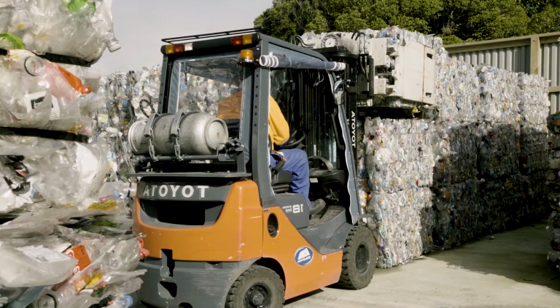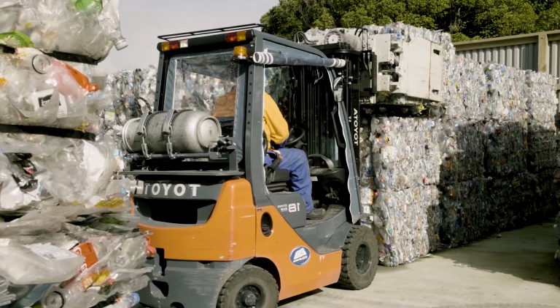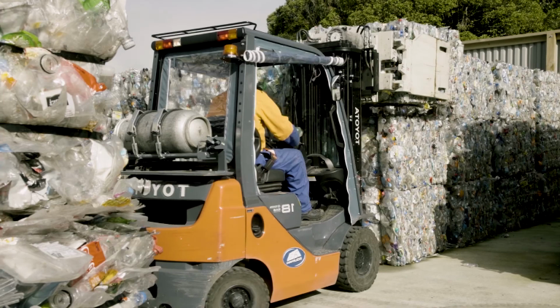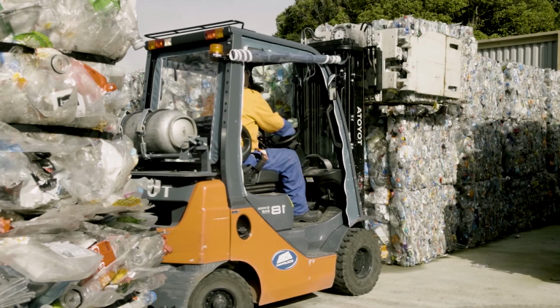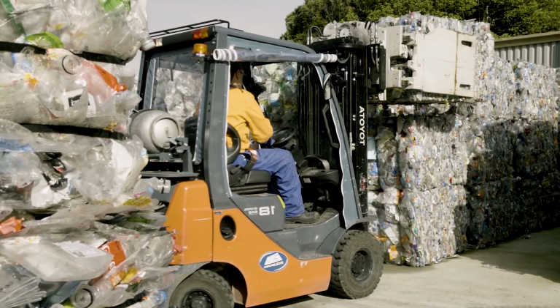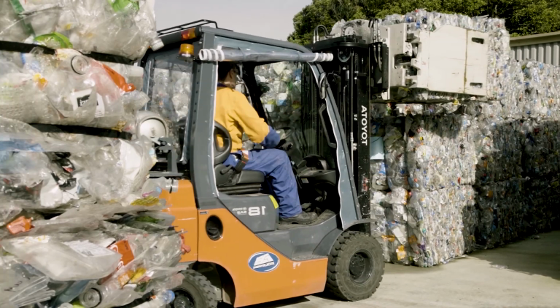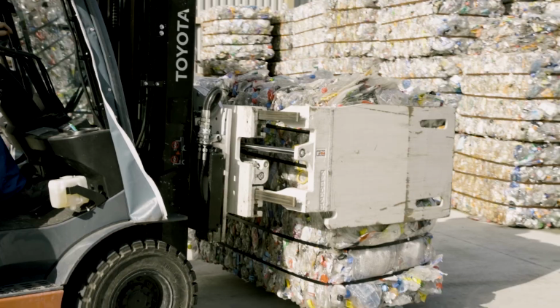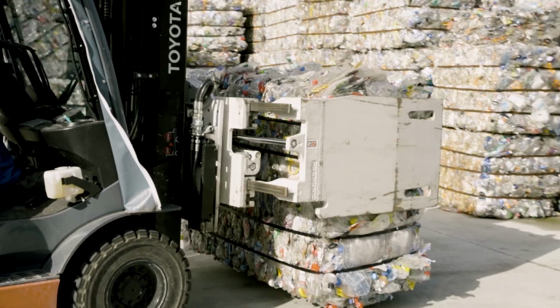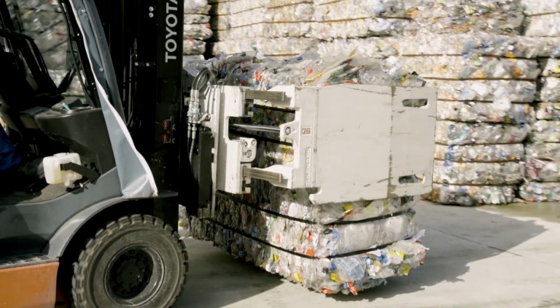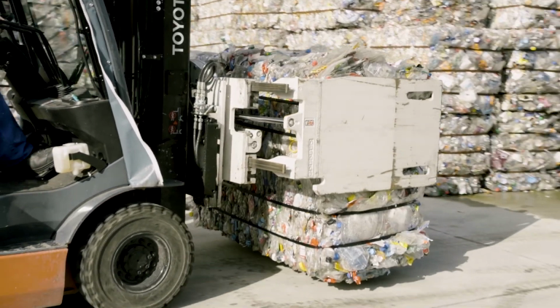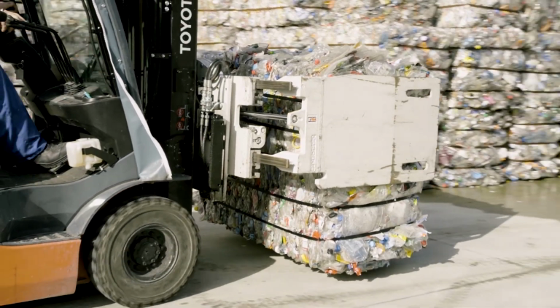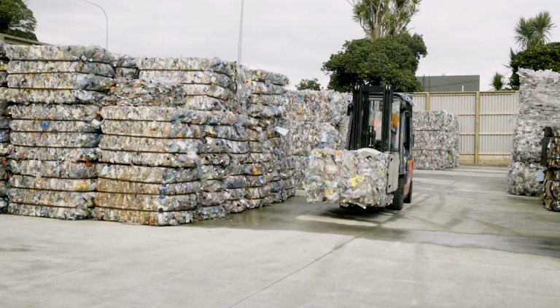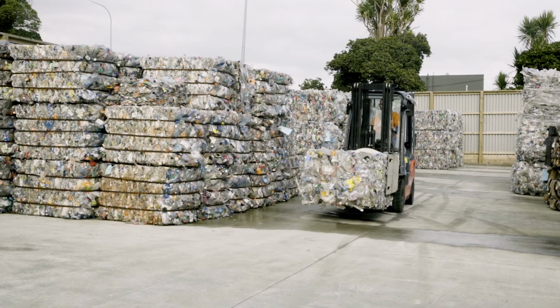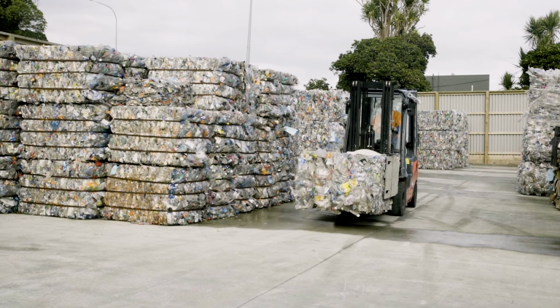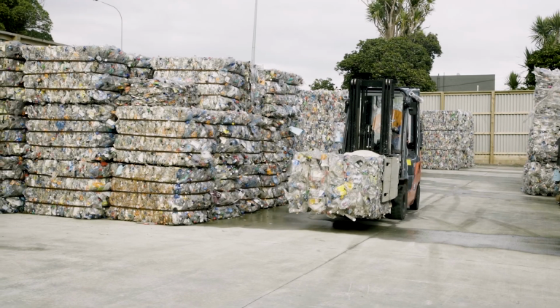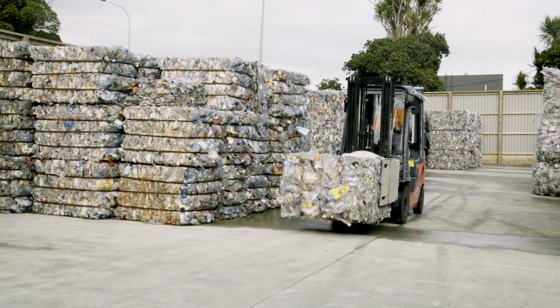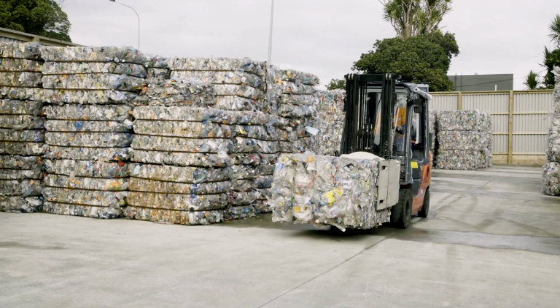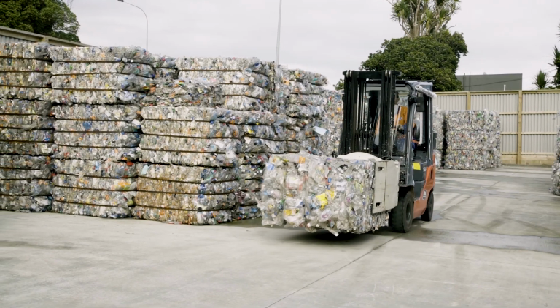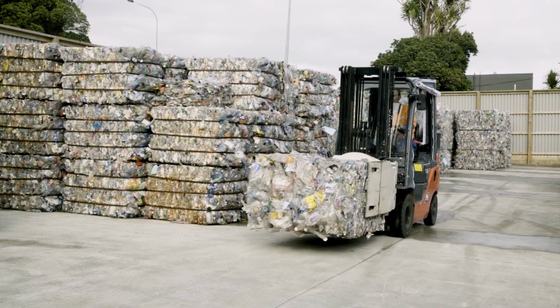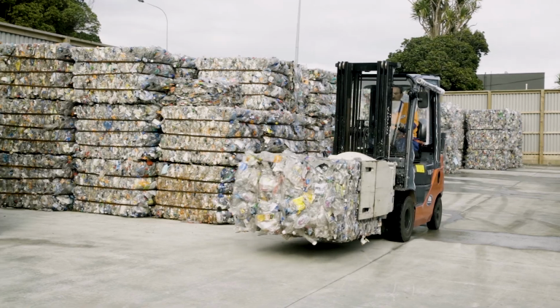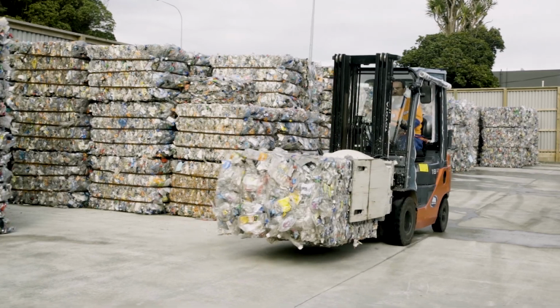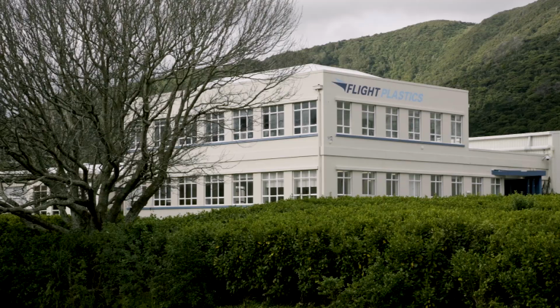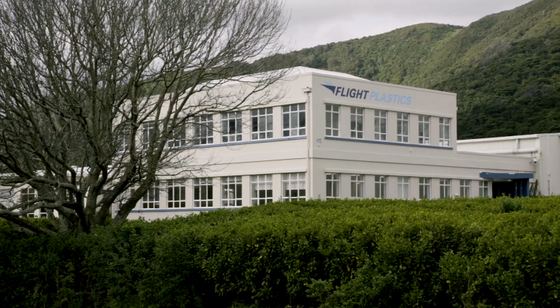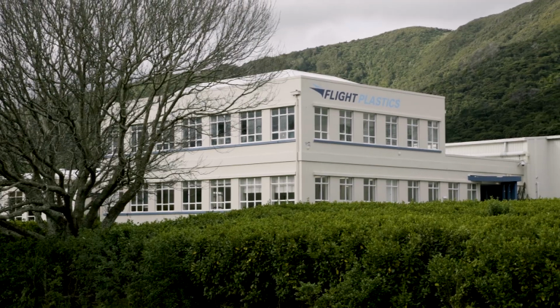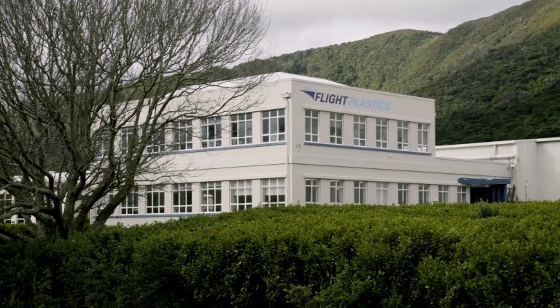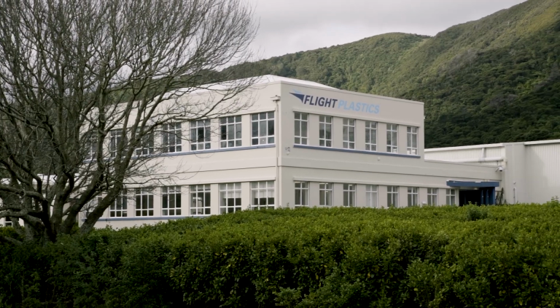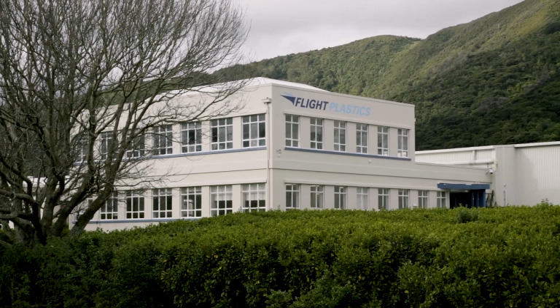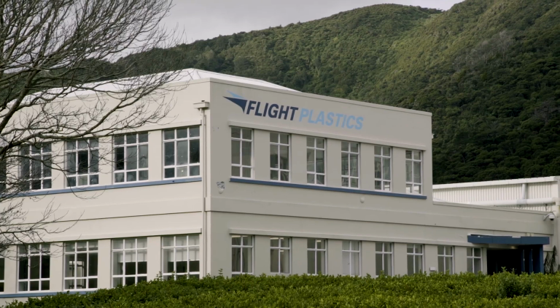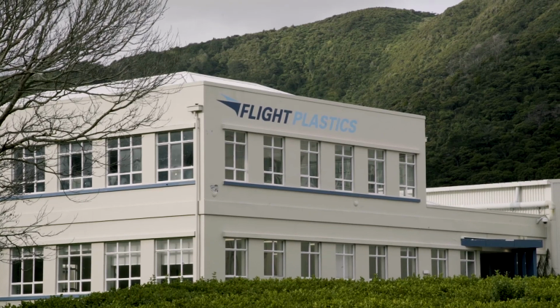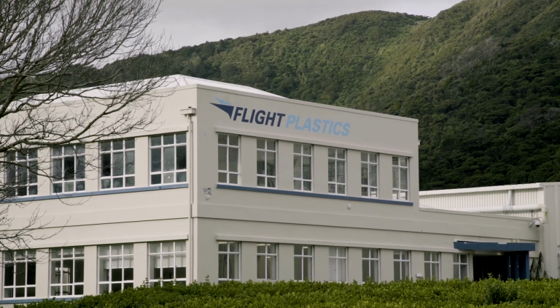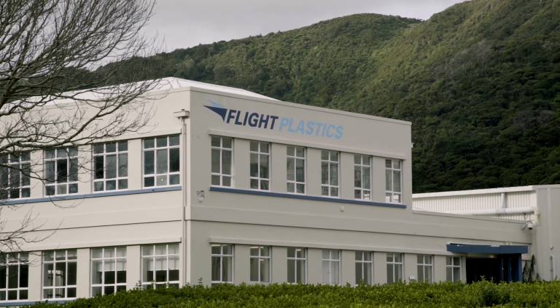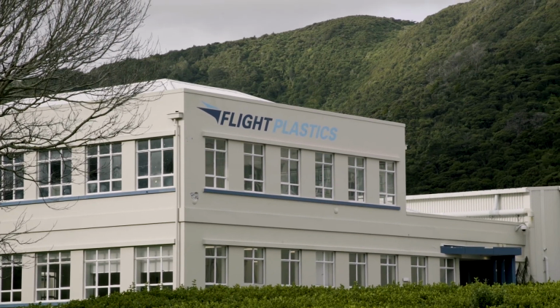A collection truck picks up your recyclables and takes them to a materials recovery facility, where all the PET plastic gets separated and baled. At Flight,